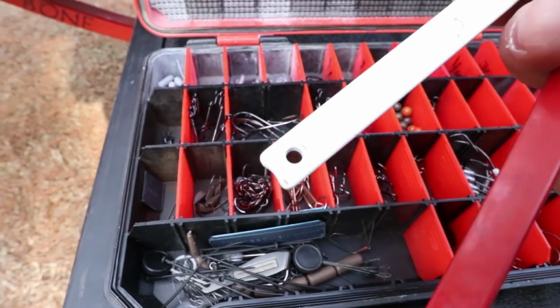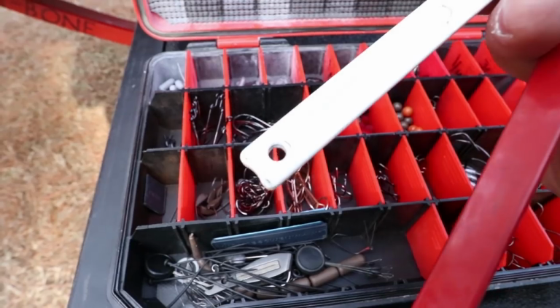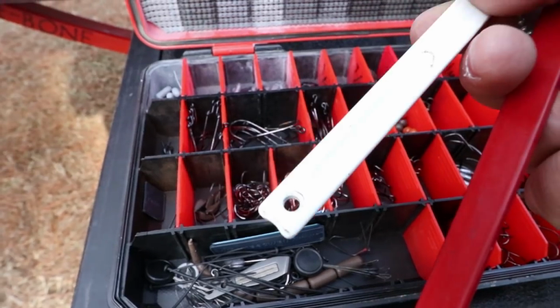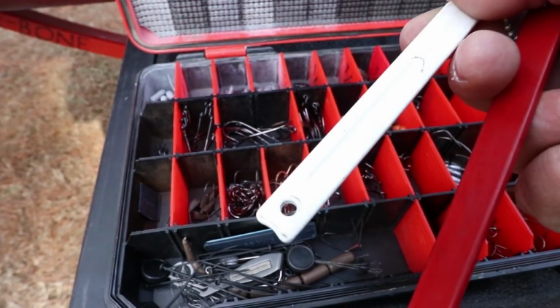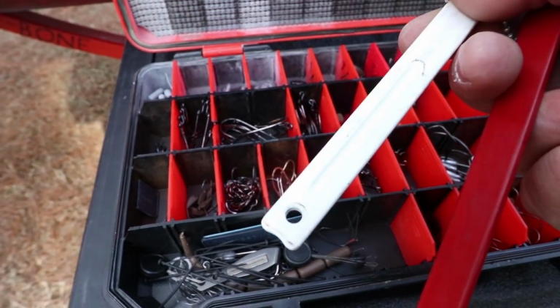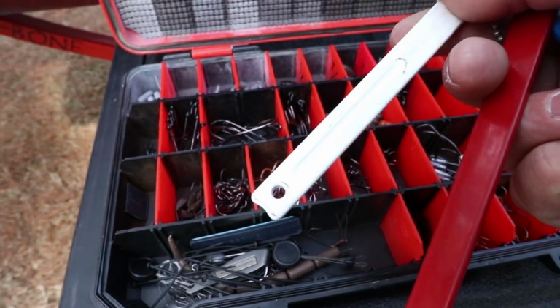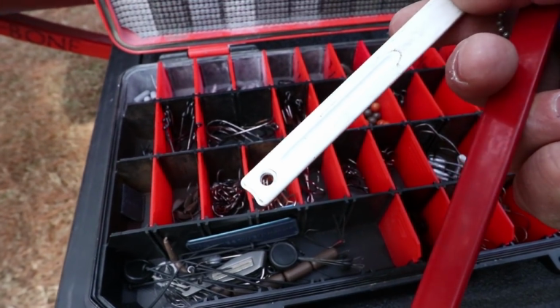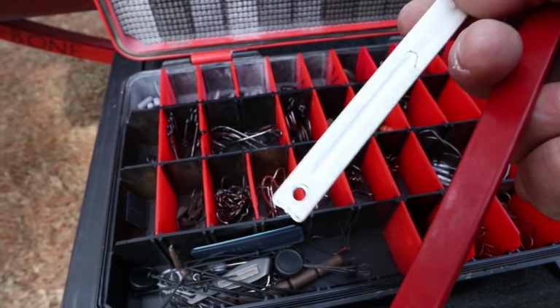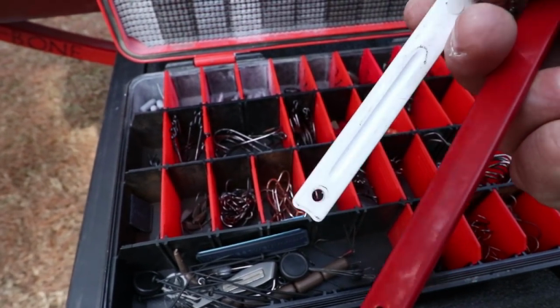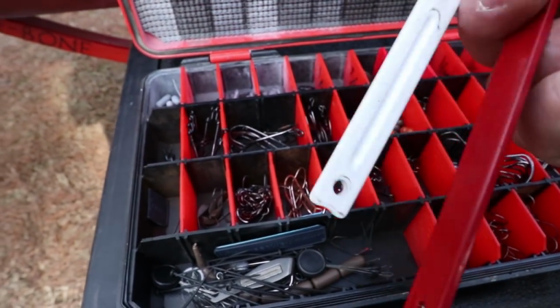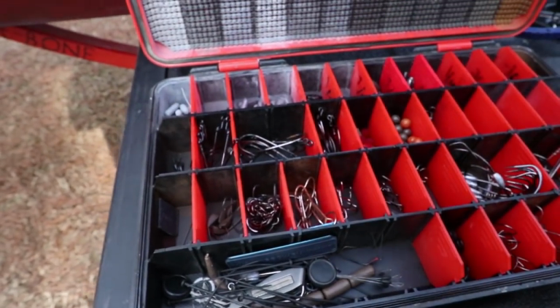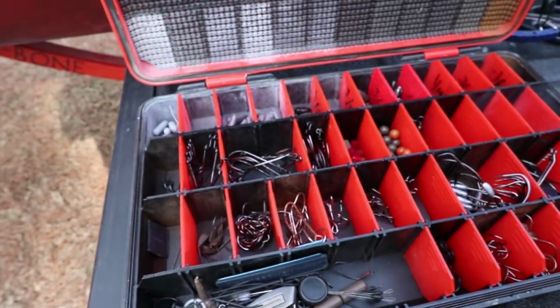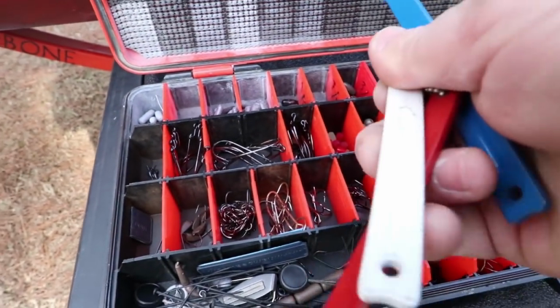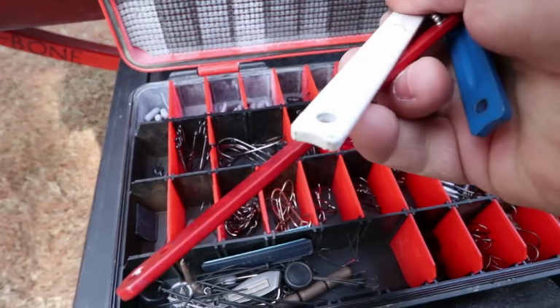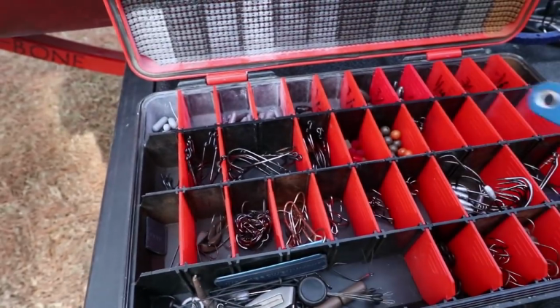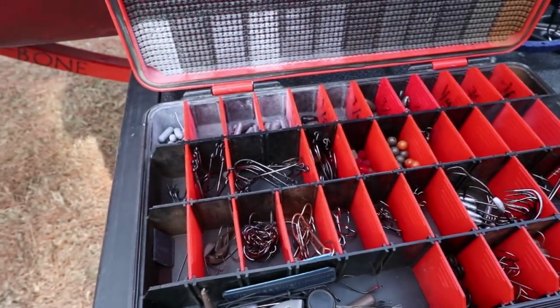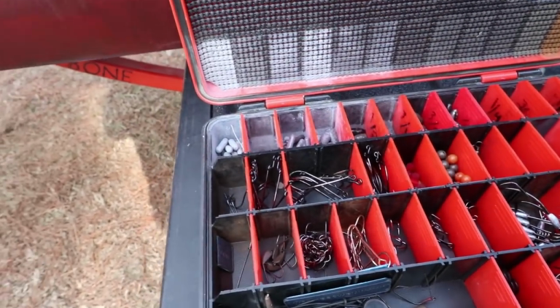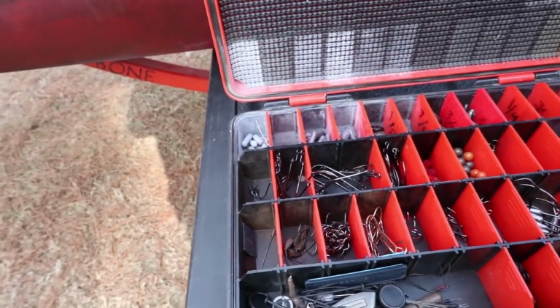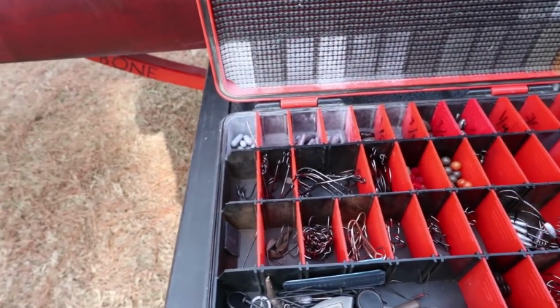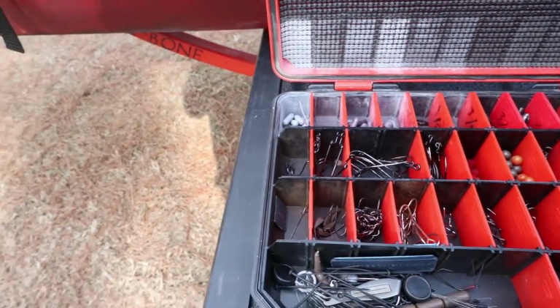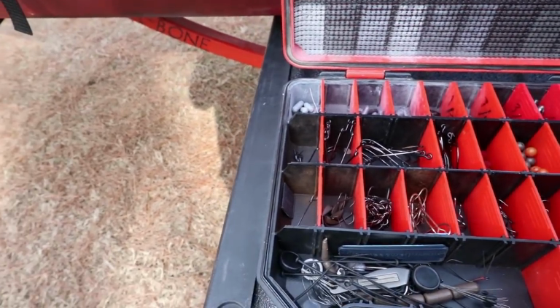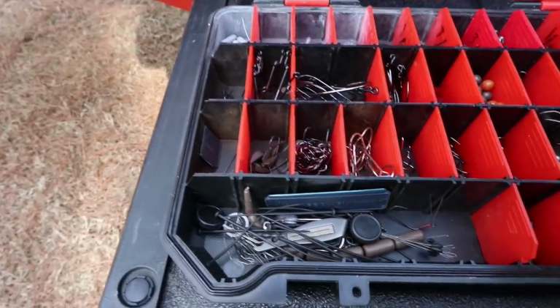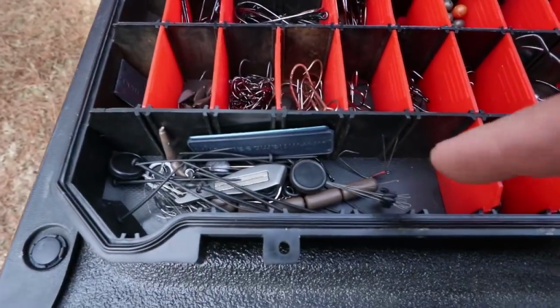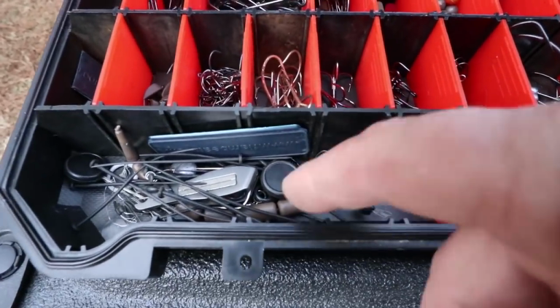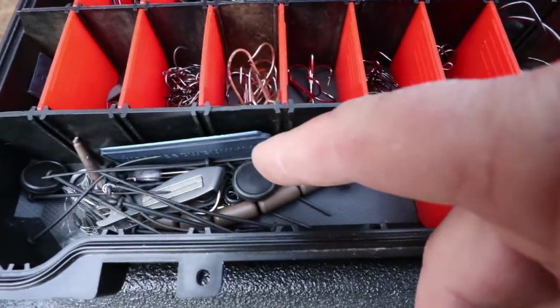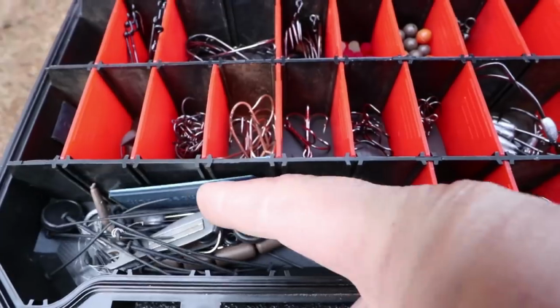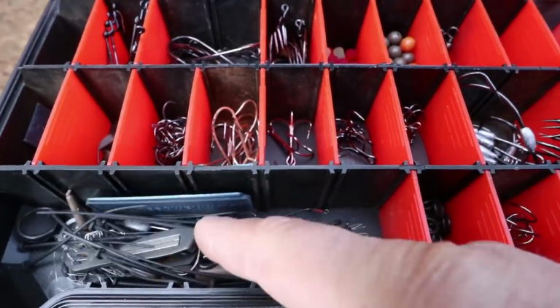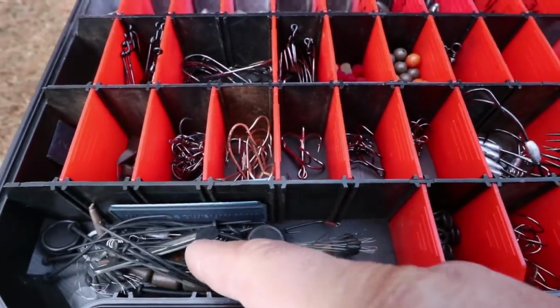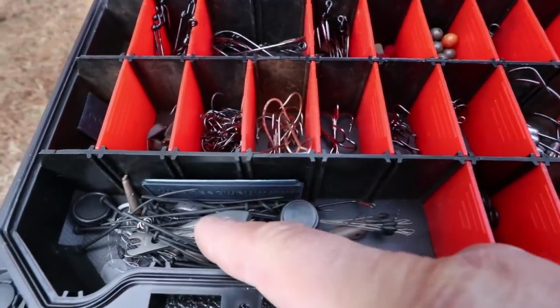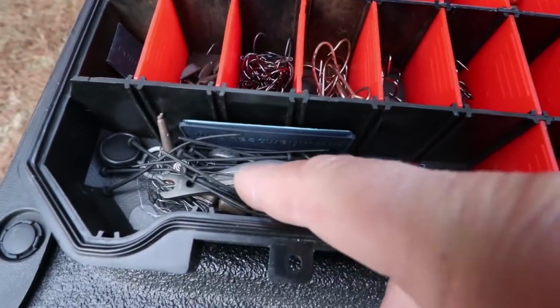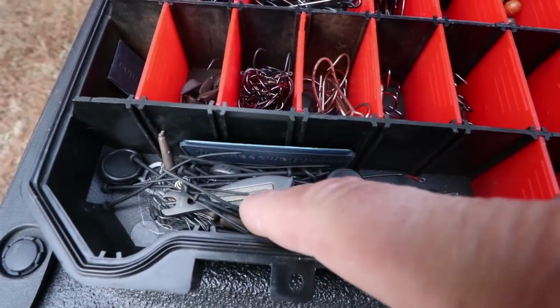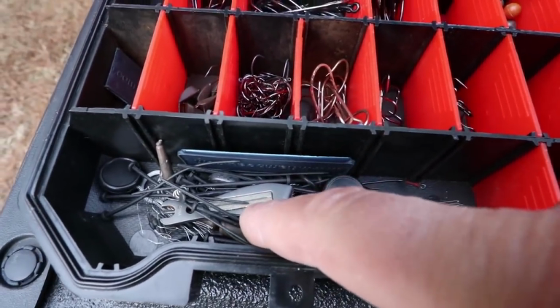They fit right down in that little hole and then you use it as a trailer hook keeper on your spinner baits — you just run it over the top of the hook. This tool keeps you from poking your finger with the hook when you put those on.